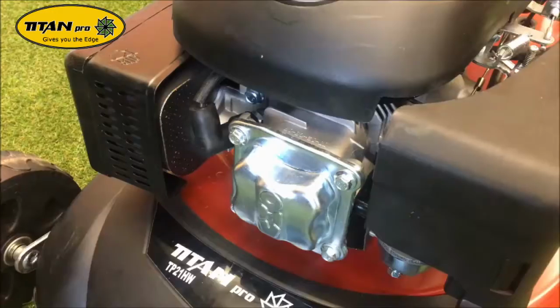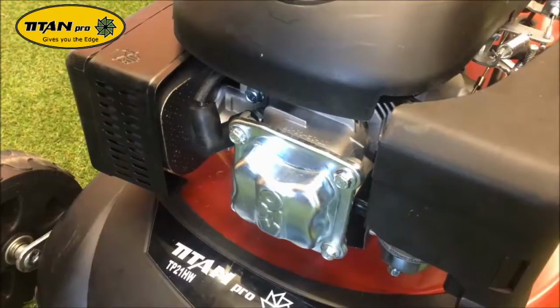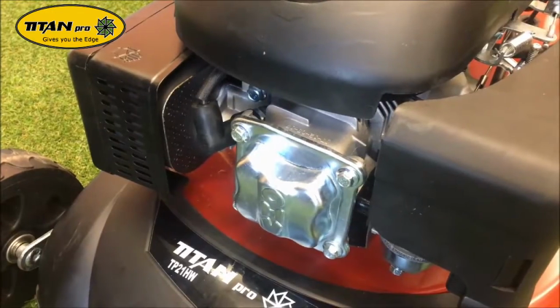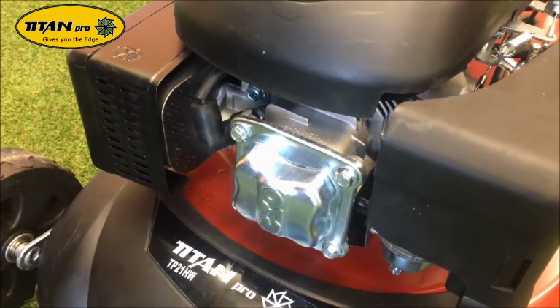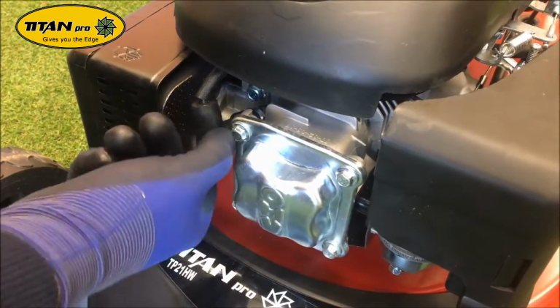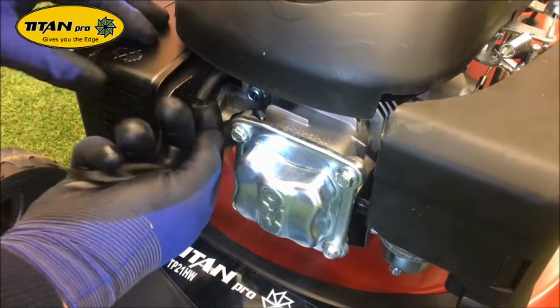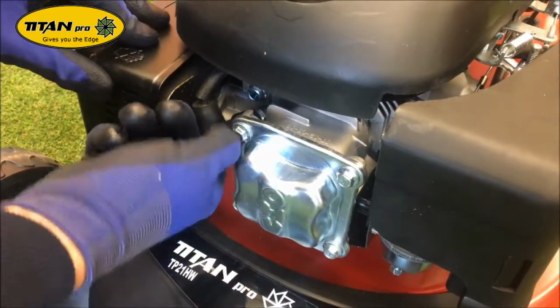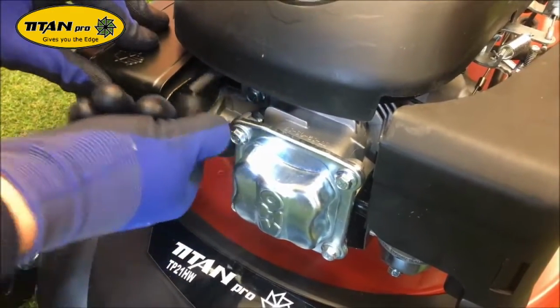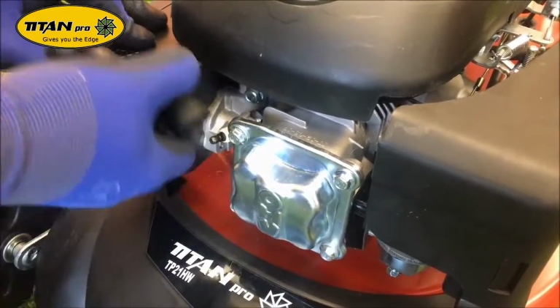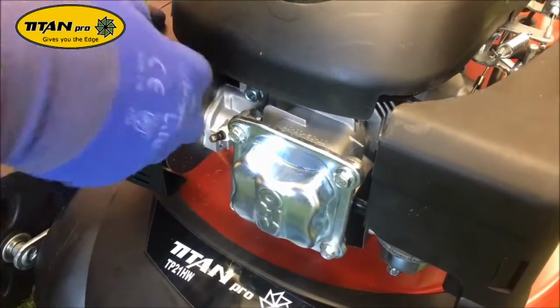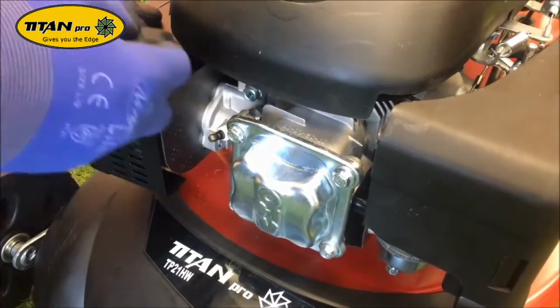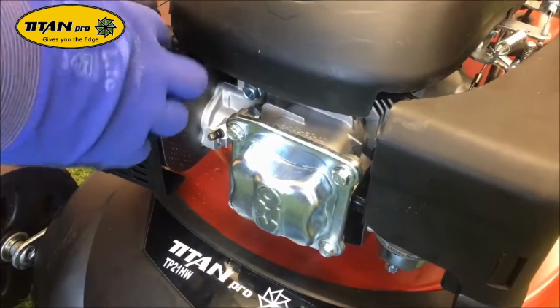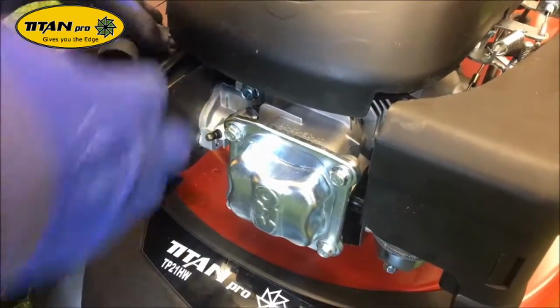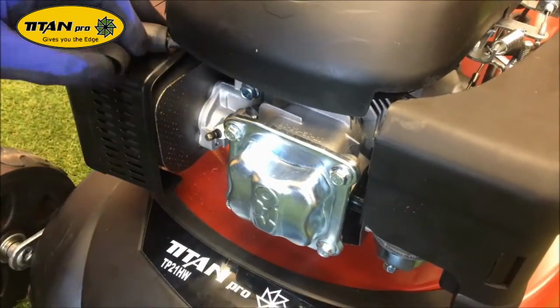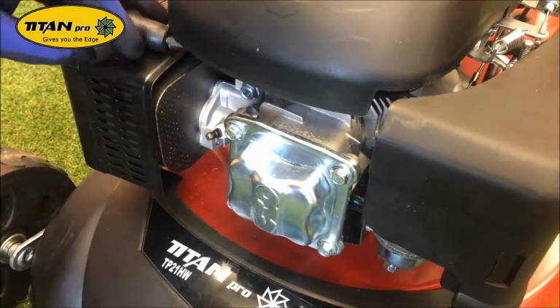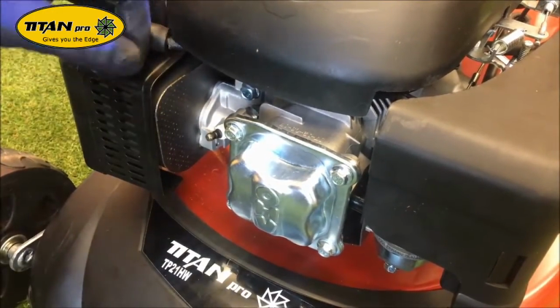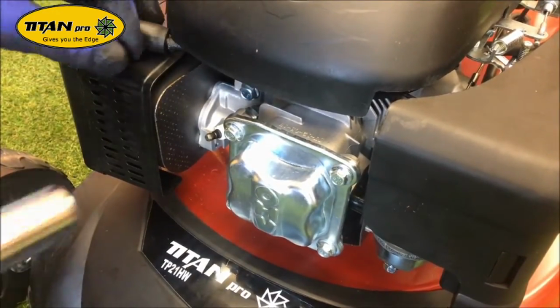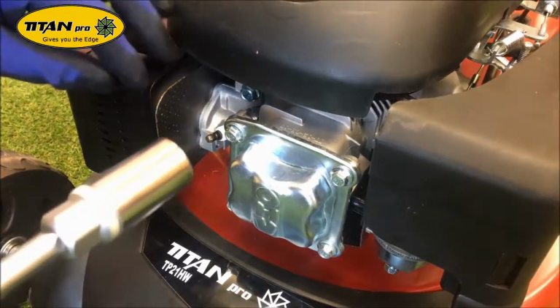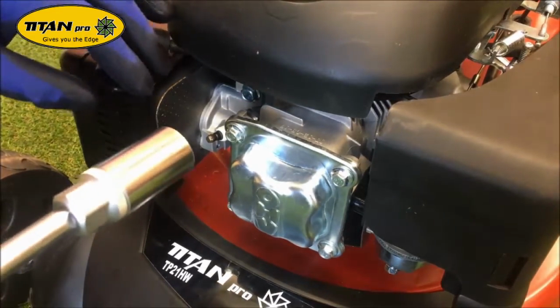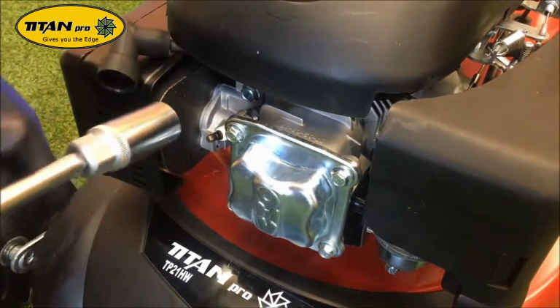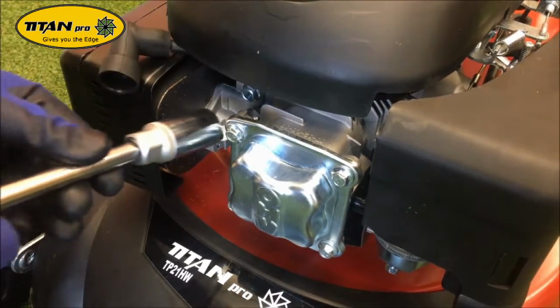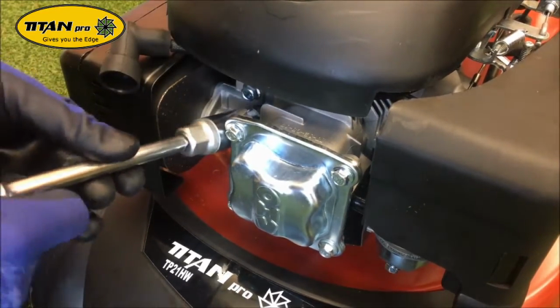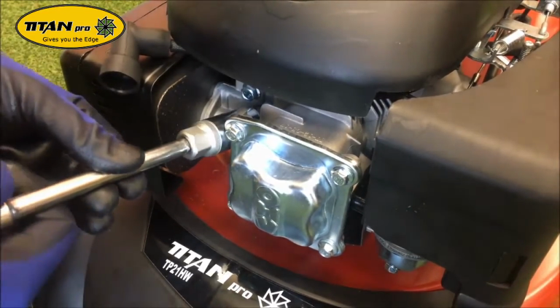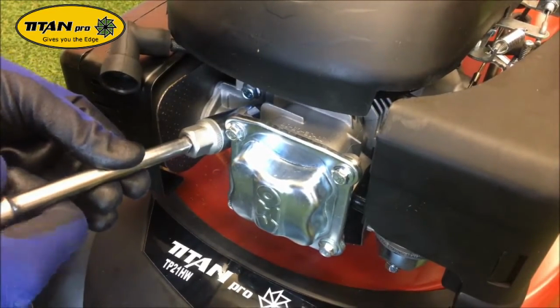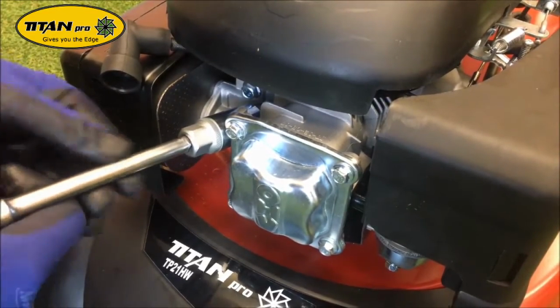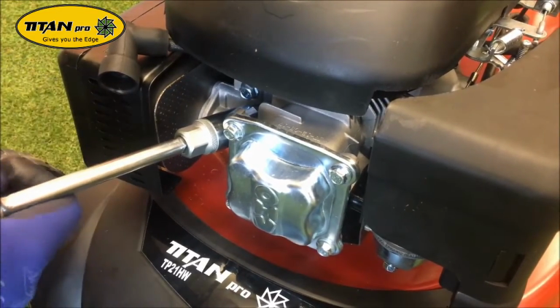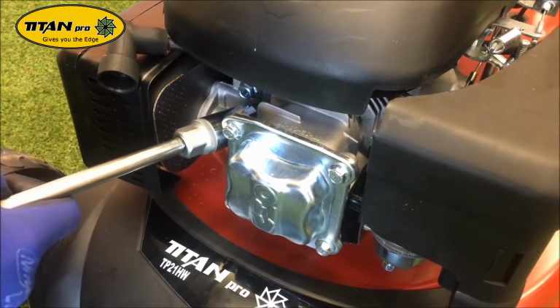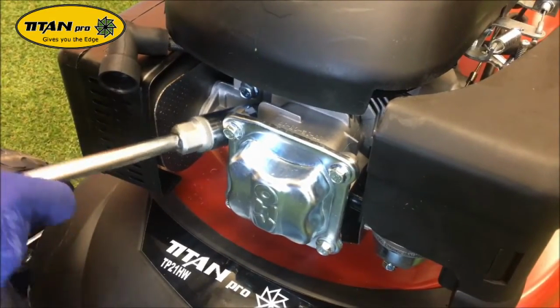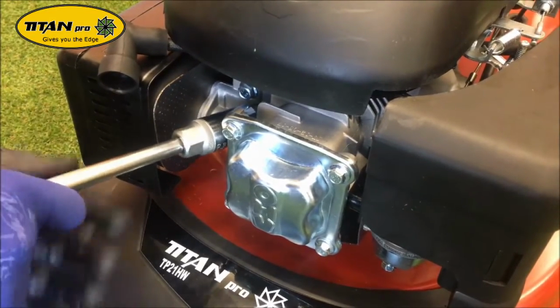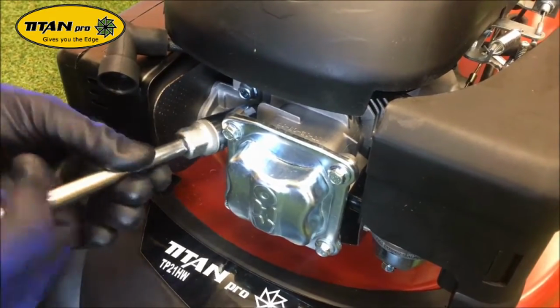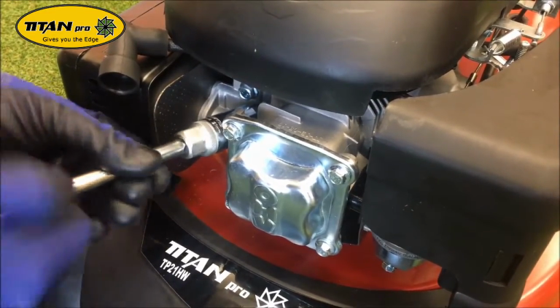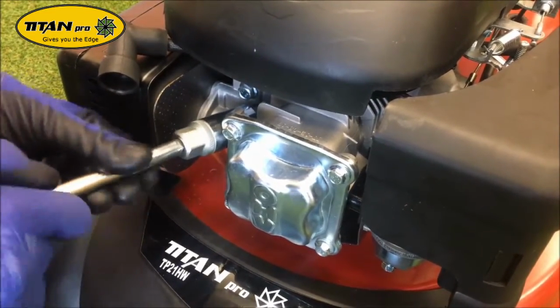To remove the spark plug, first of all disconnect the HT lead, get your 21mm spark plug socket and undo the spark plug.